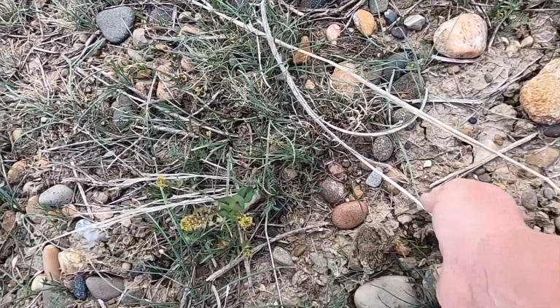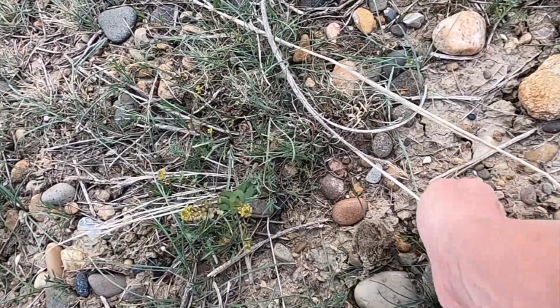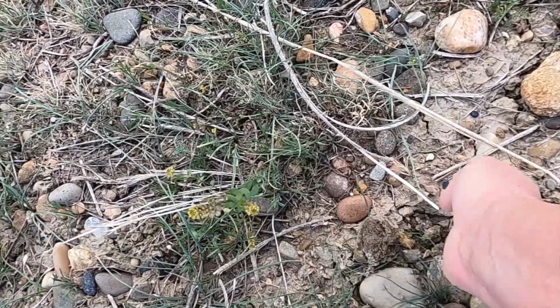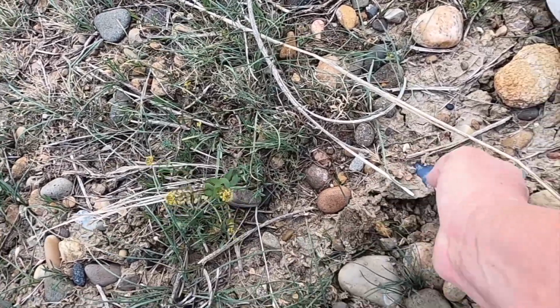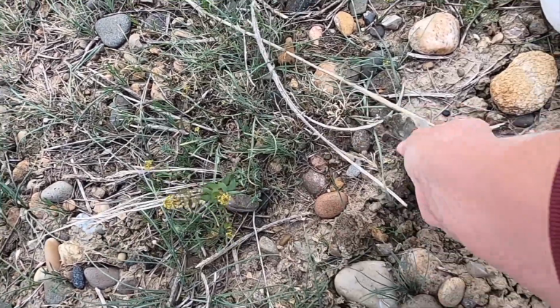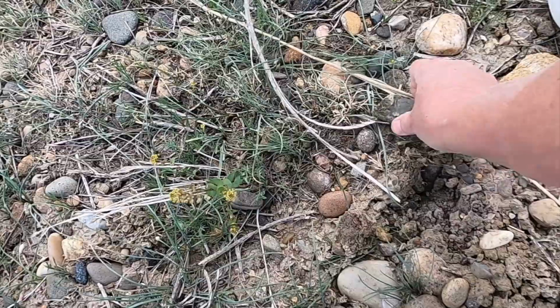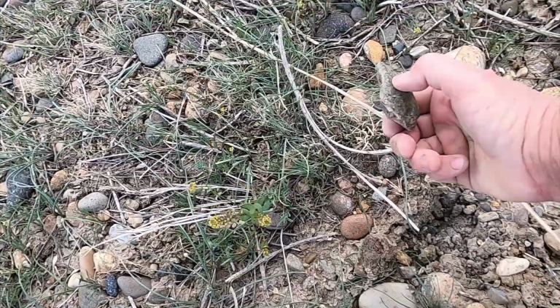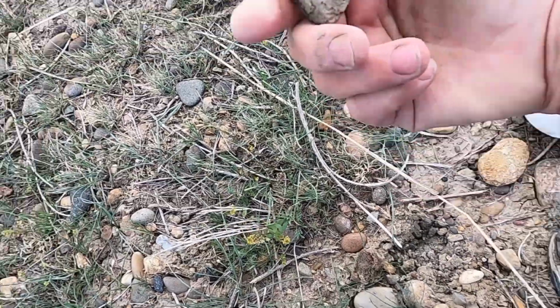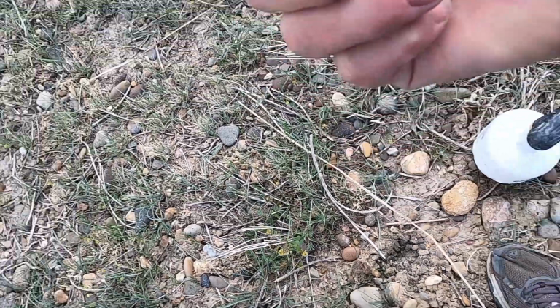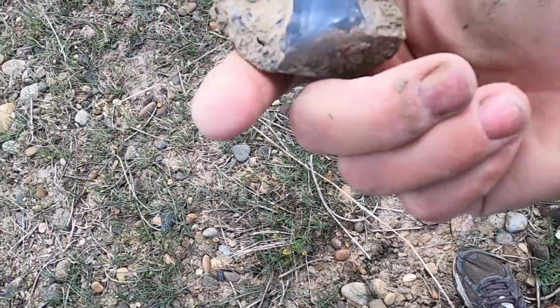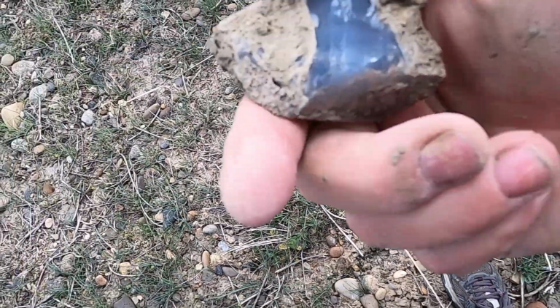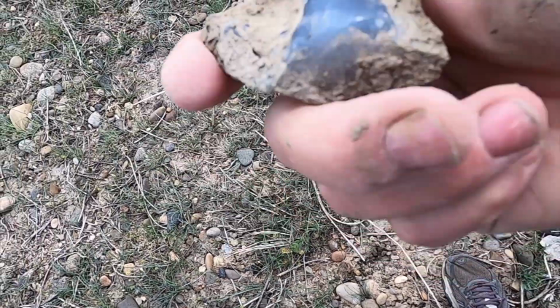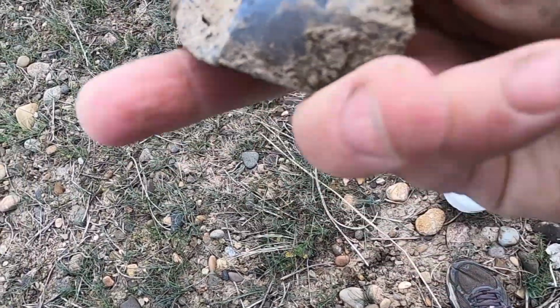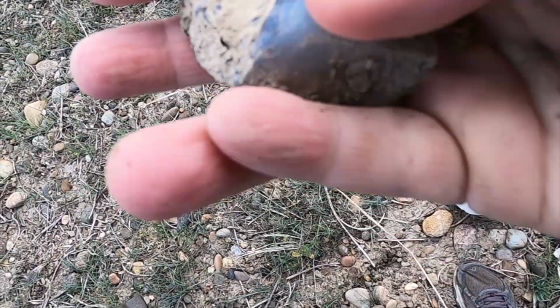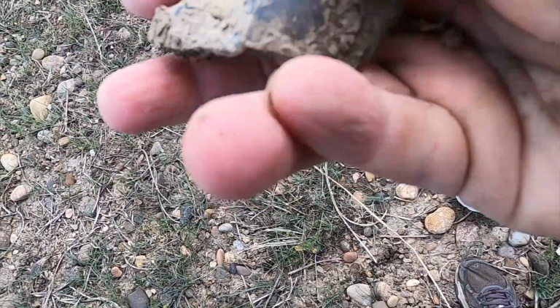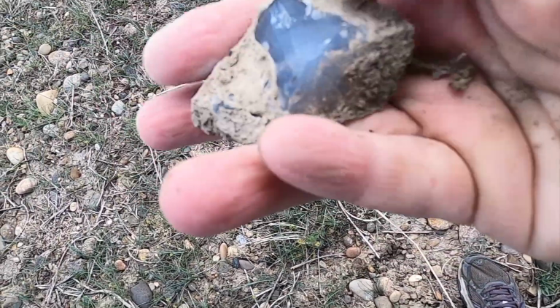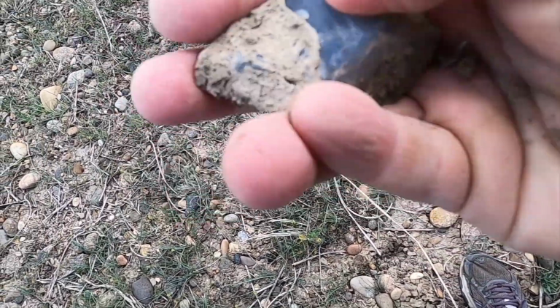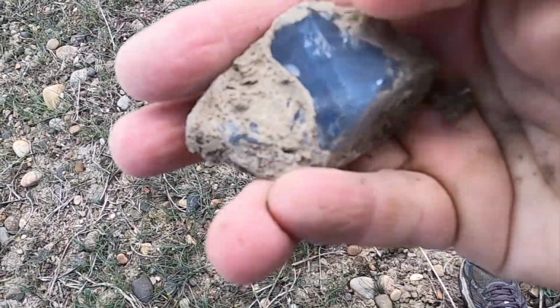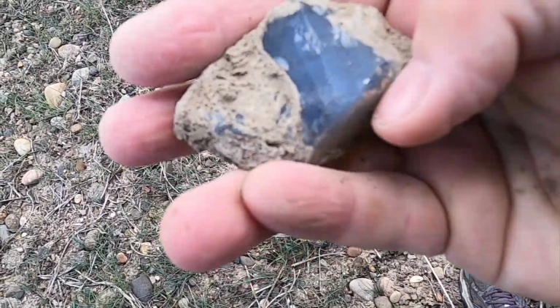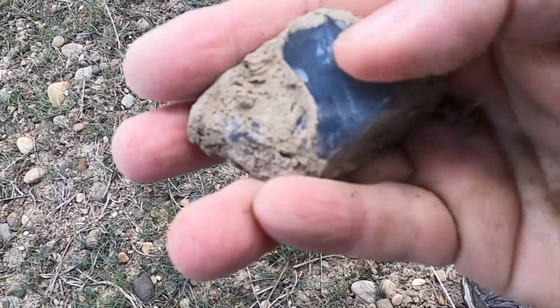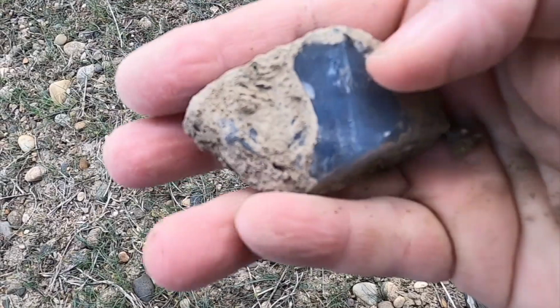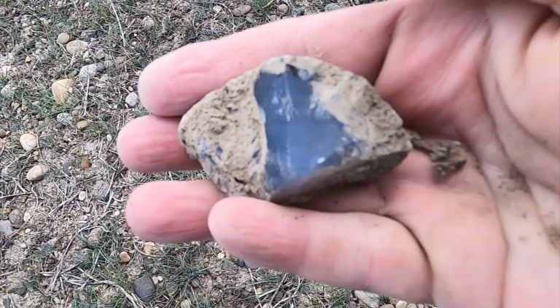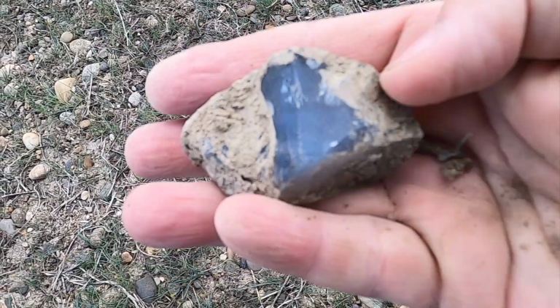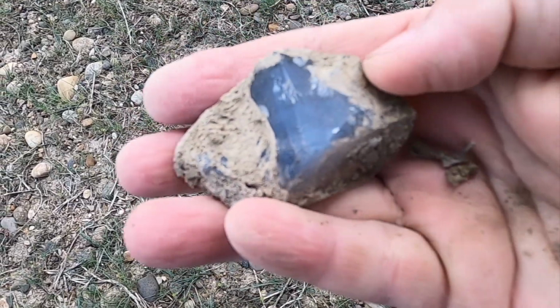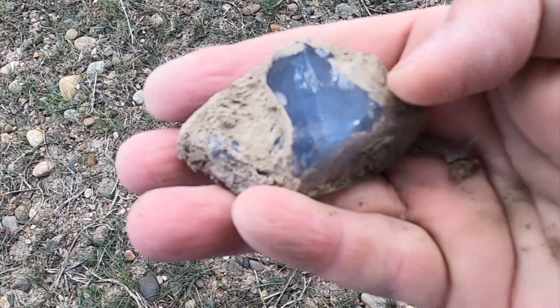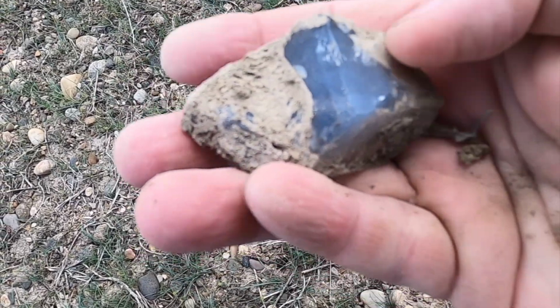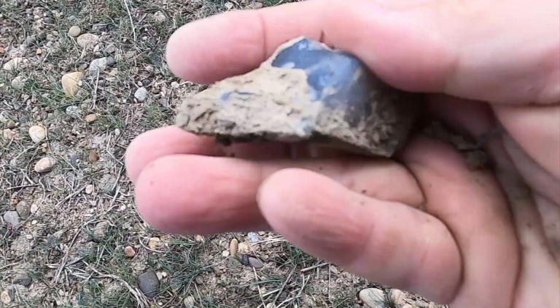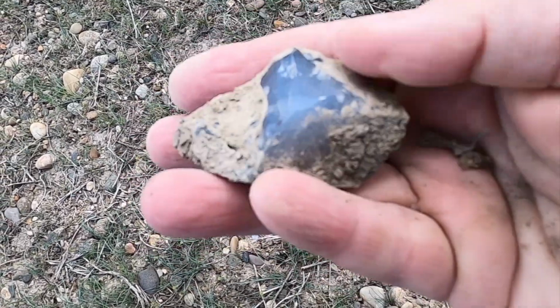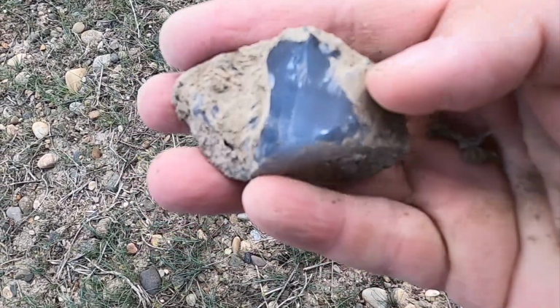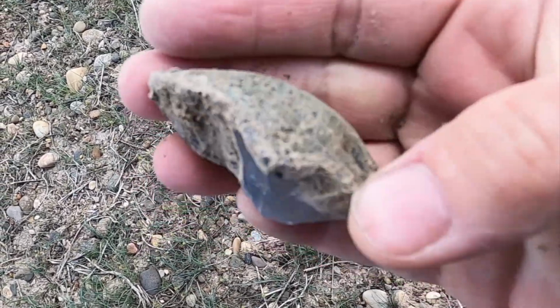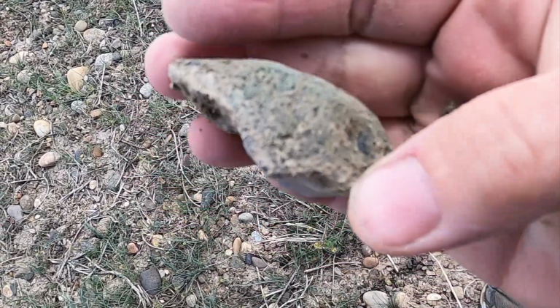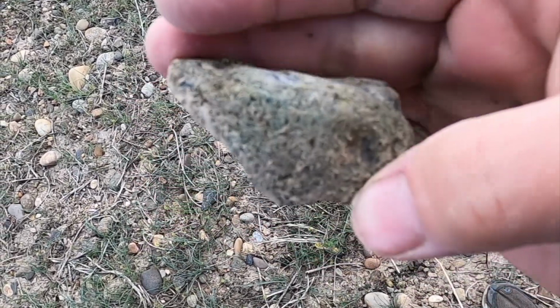This looks very interesting — it's a little bigger than I thought it was. It's a piece of kind of gray-blue agate, I guess. It's pretty though, really pretty tumbled.